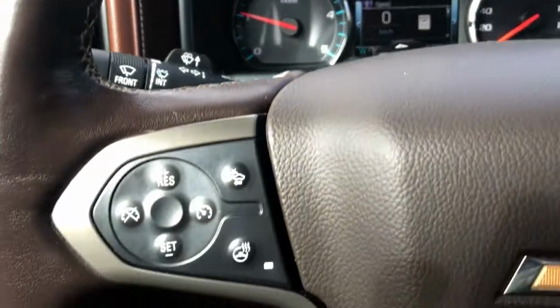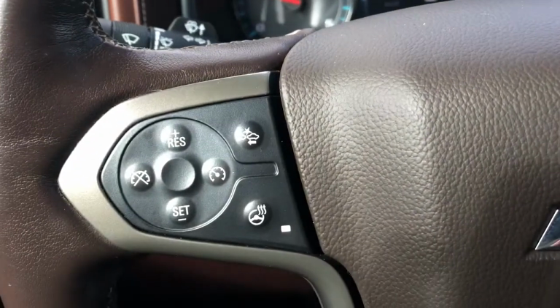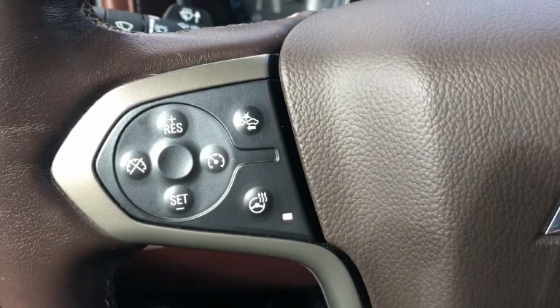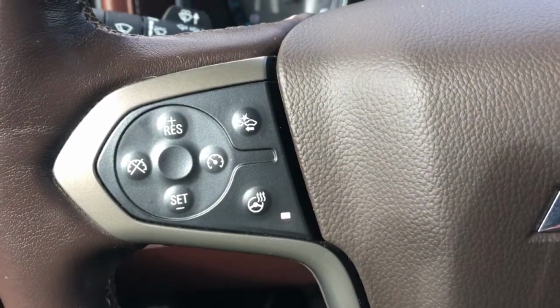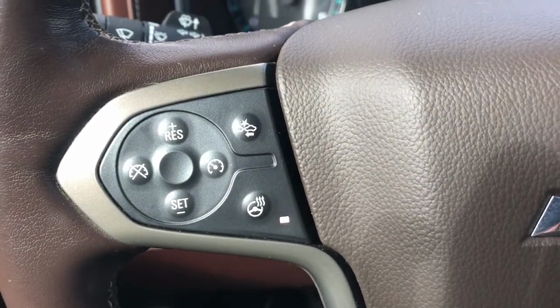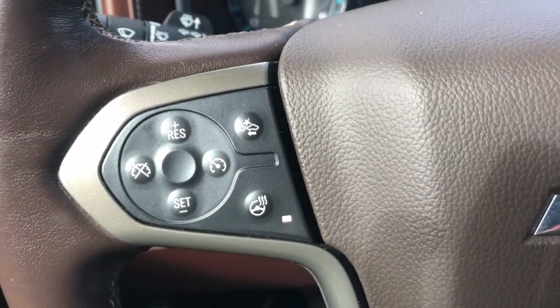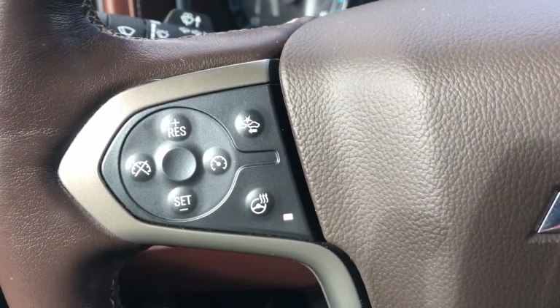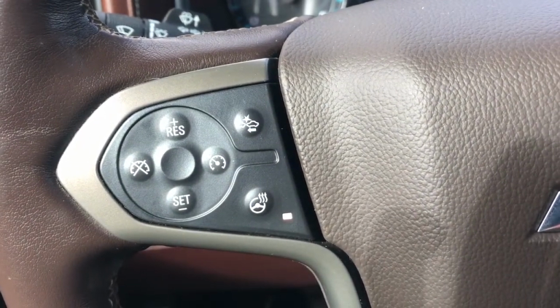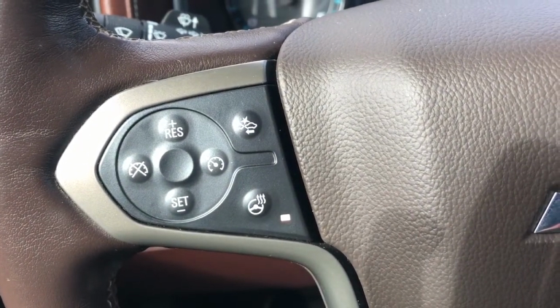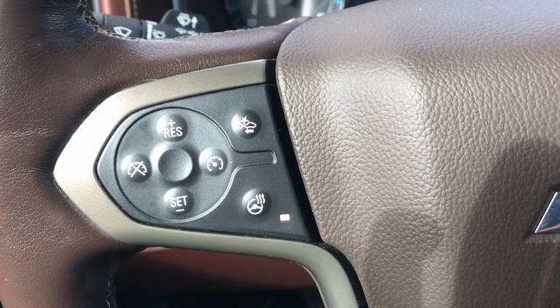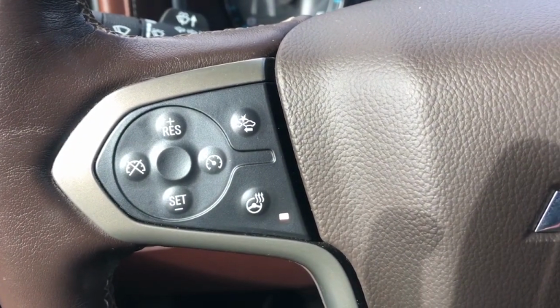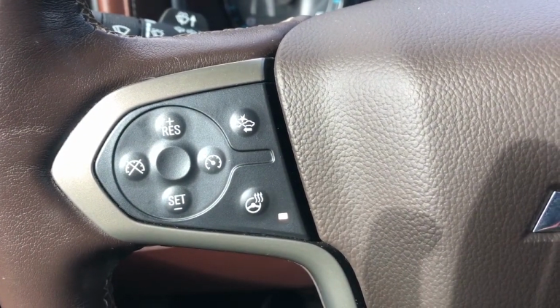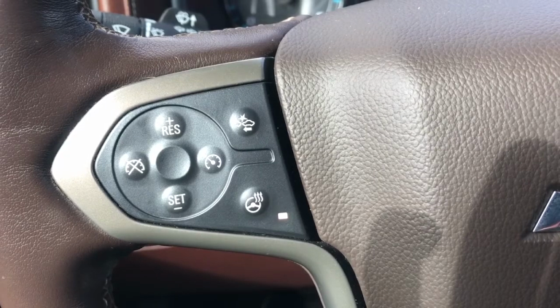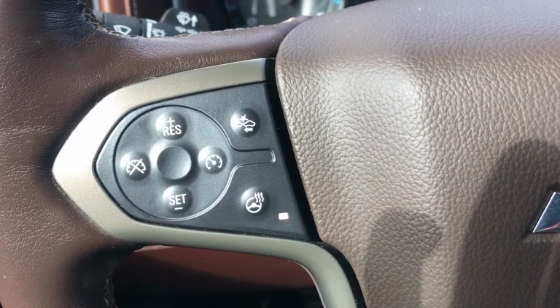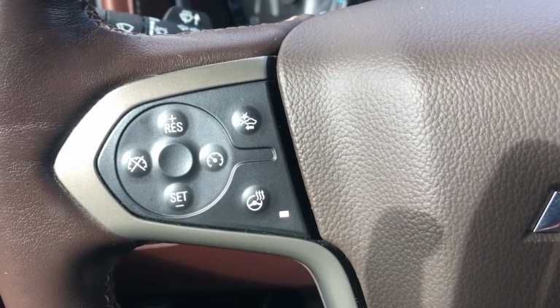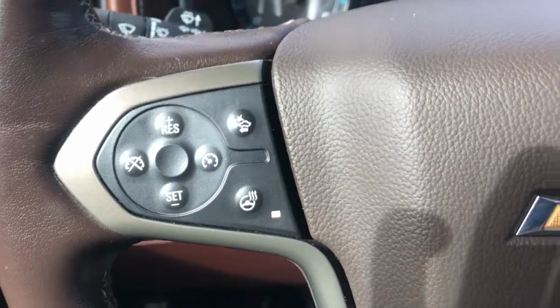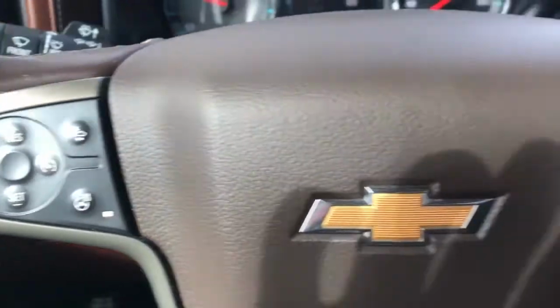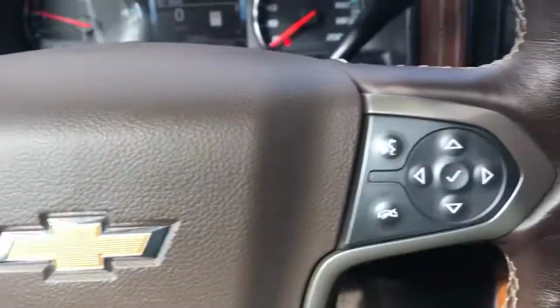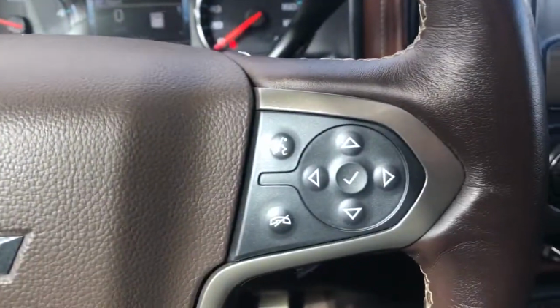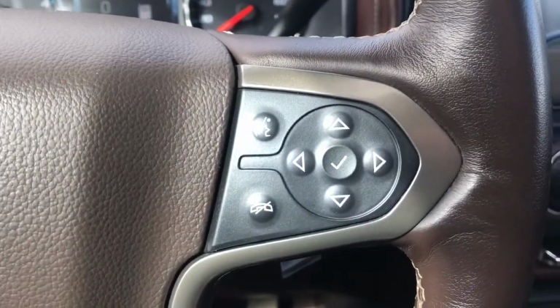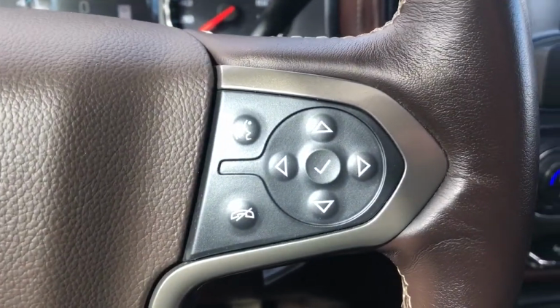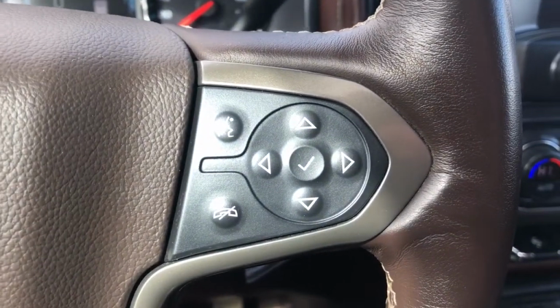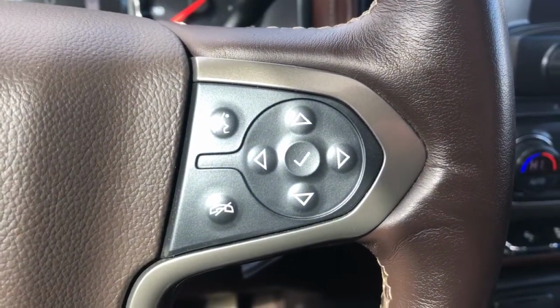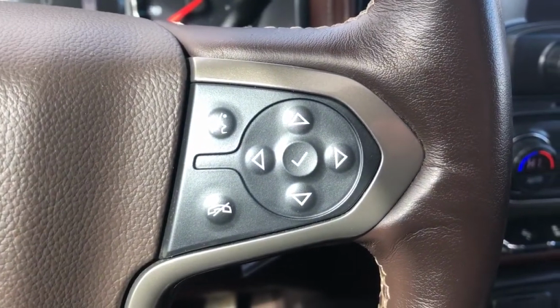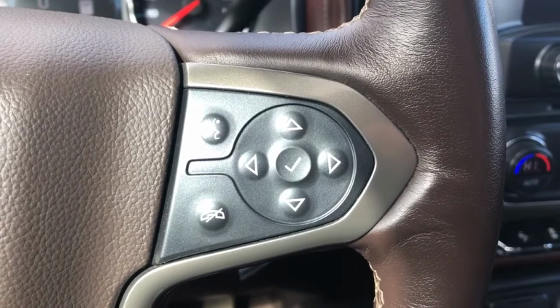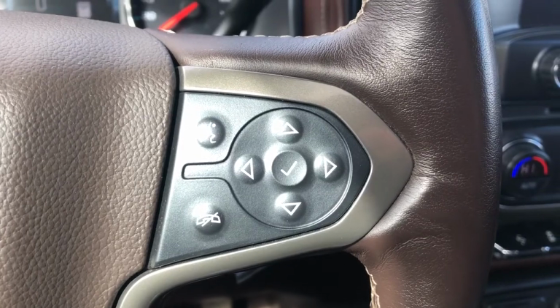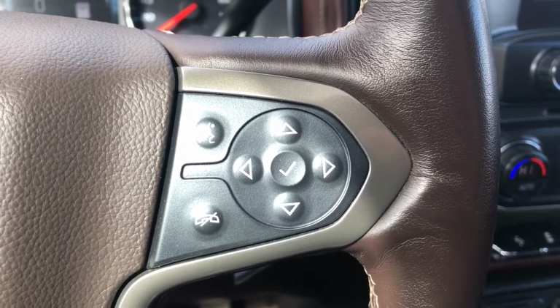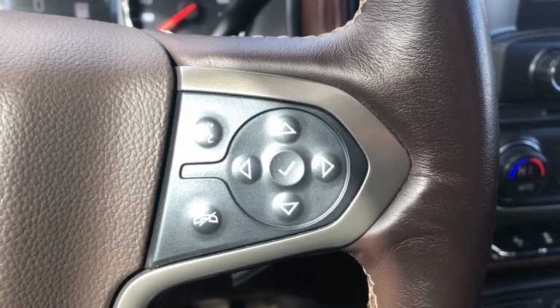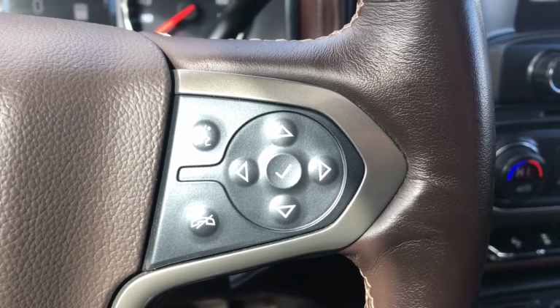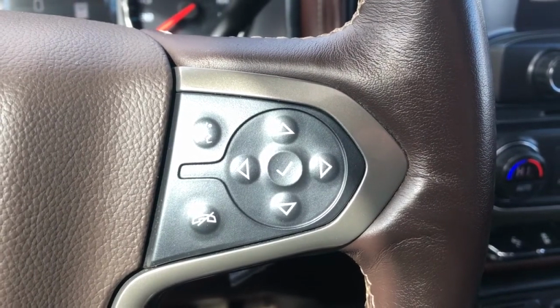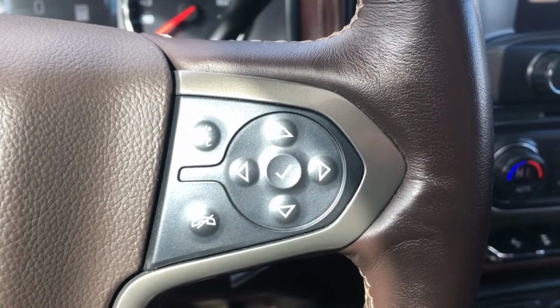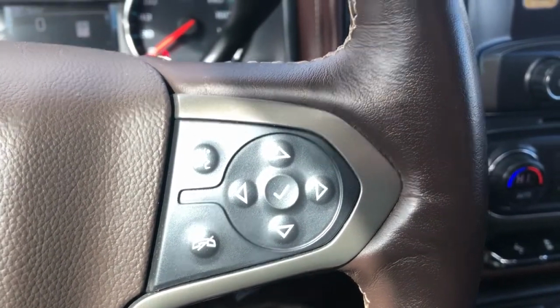Moving down to the left-hand side of the steering wheel we have our cruise settings, forward collision alert, and heated steering wheel buttons. On the right-hand side we have our hands-free, as well as the controls for our digital information system.